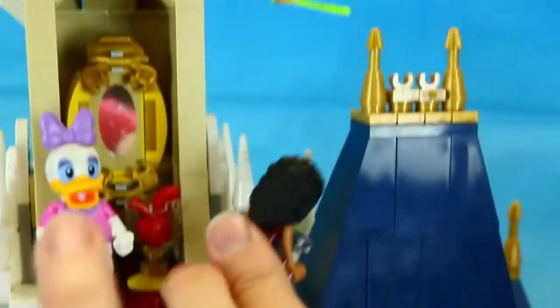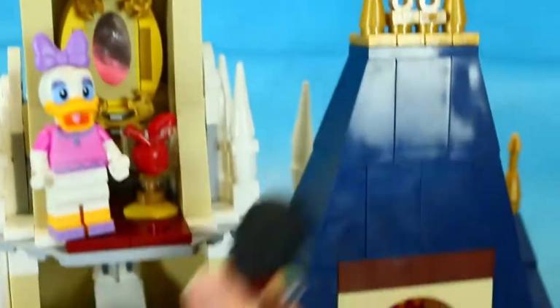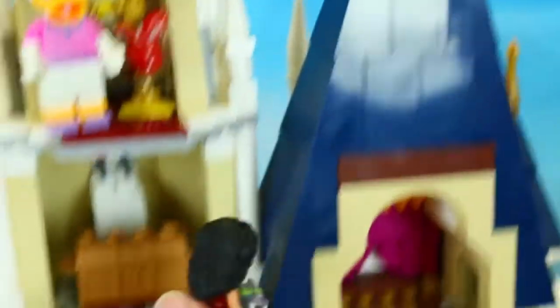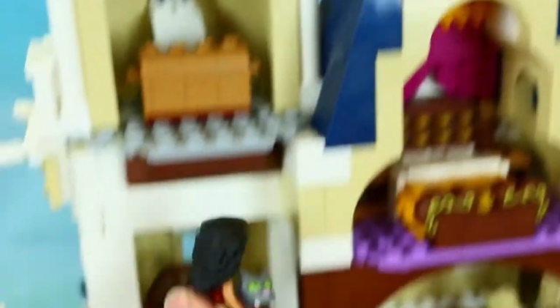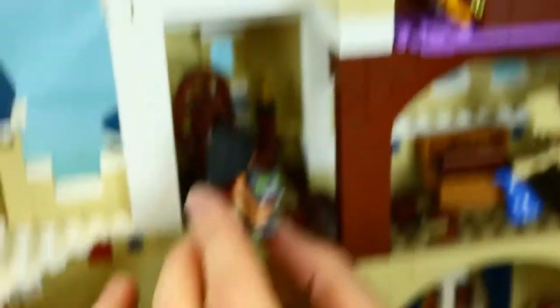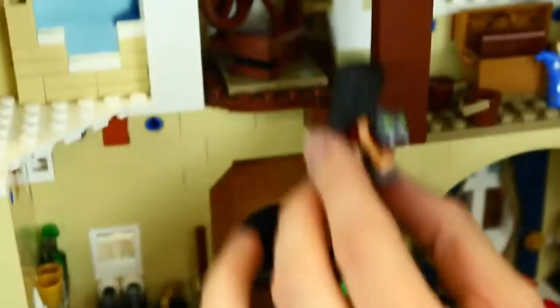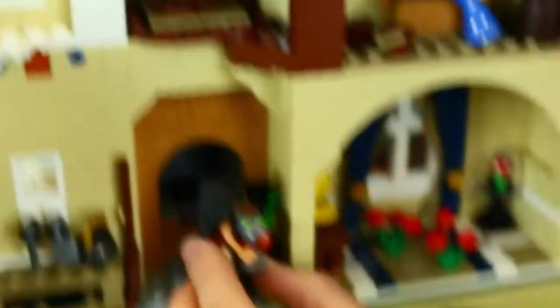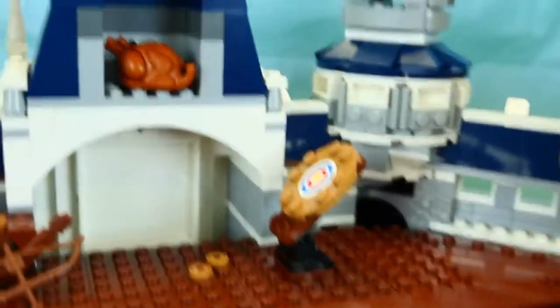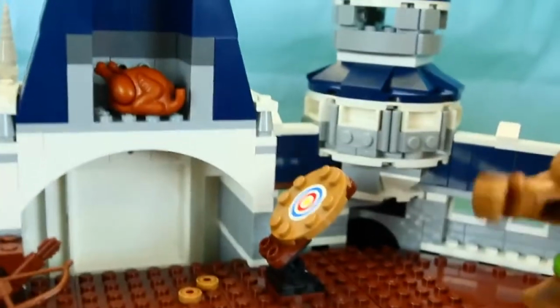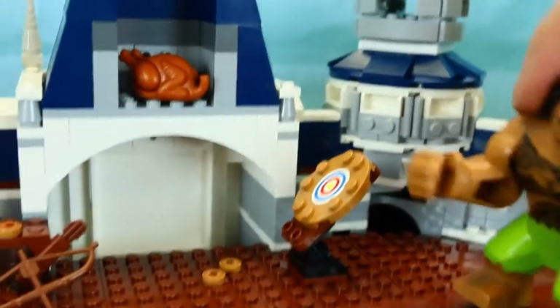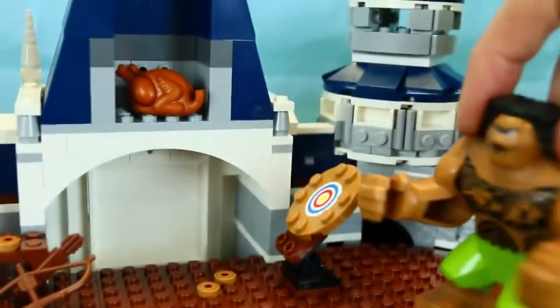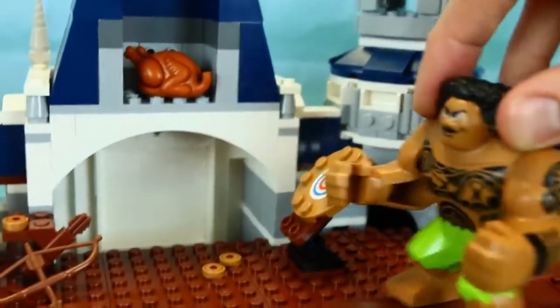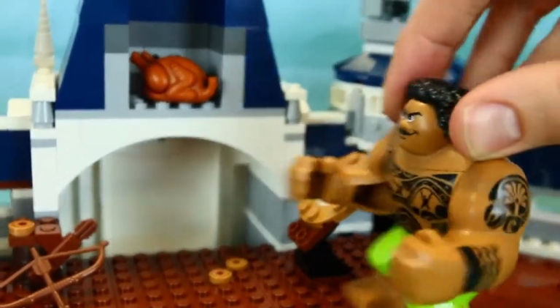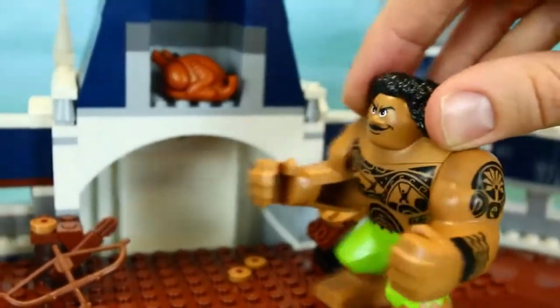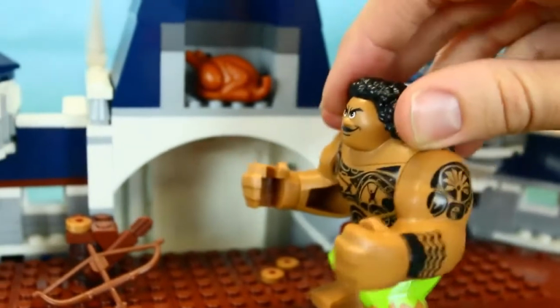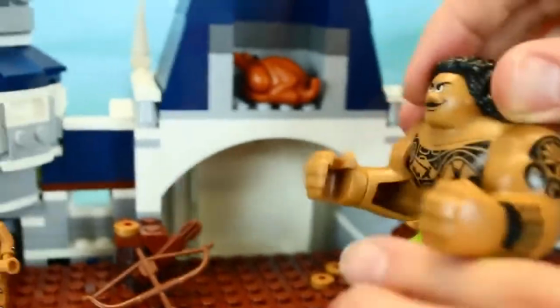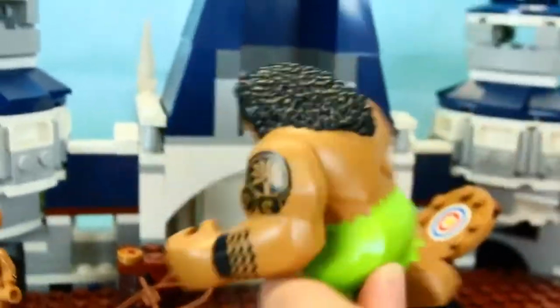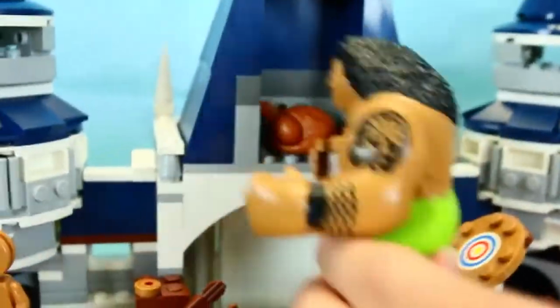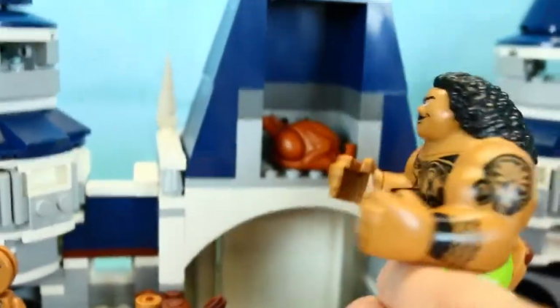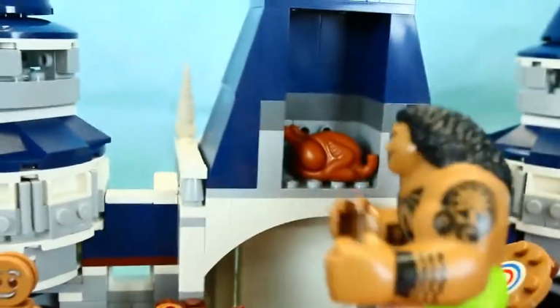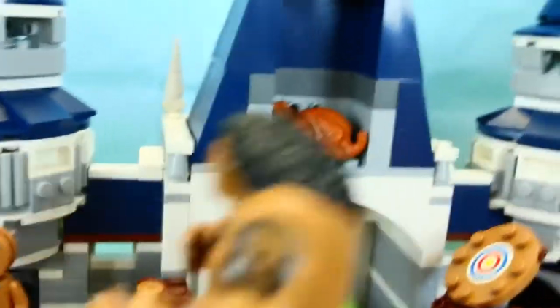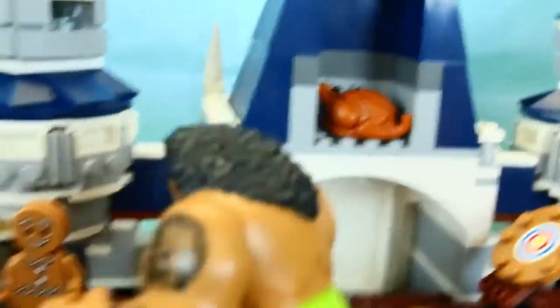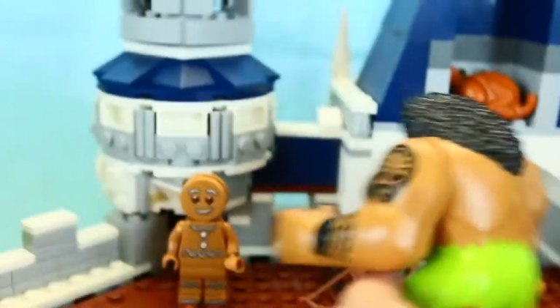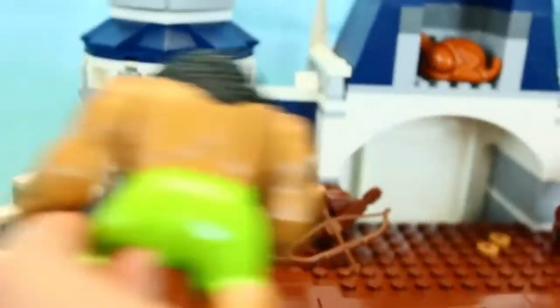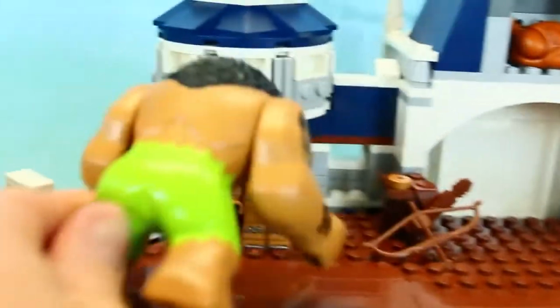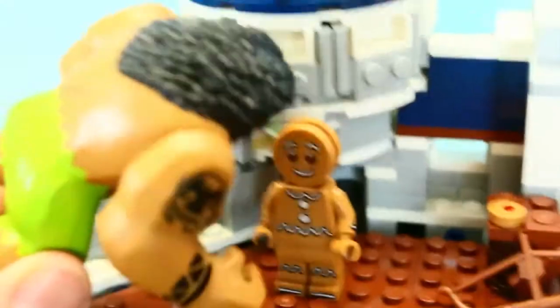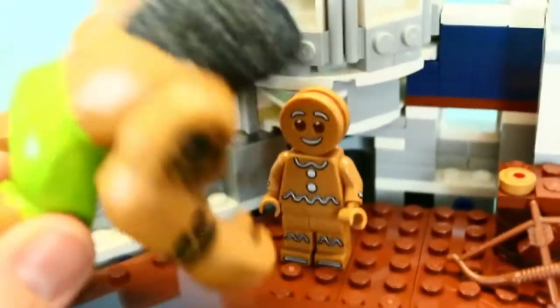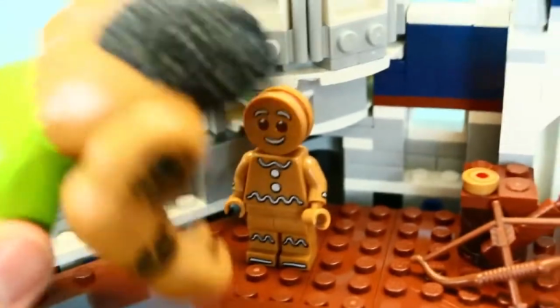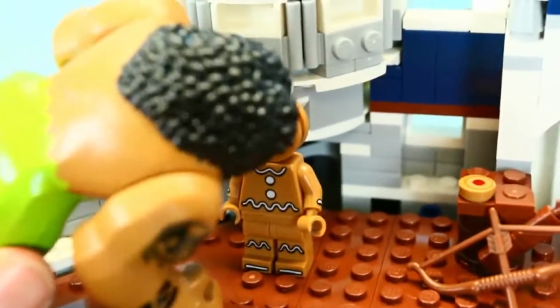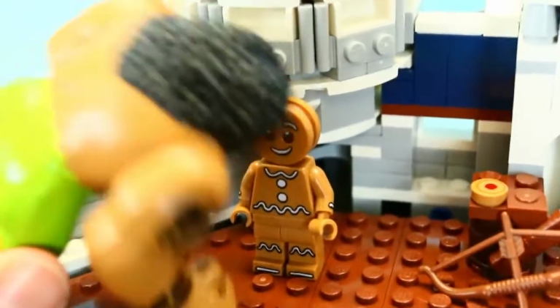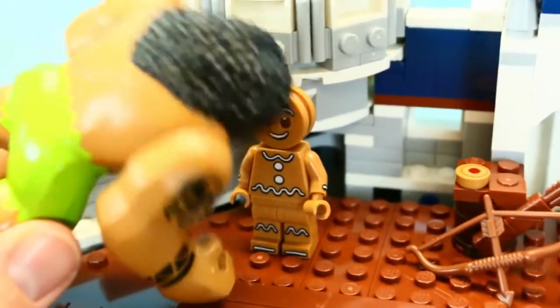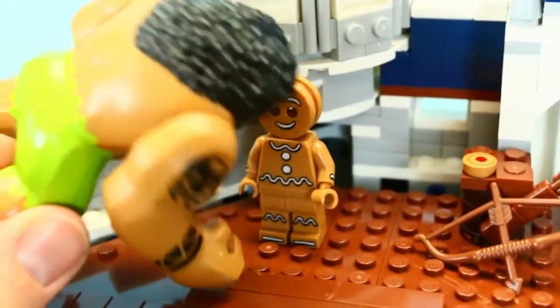Let's go back down and we'll check out the balcony. Oh, this balcony is my favorite room so far. There's a rotisserie chicken in here. And a gingerbread cookie. So good.